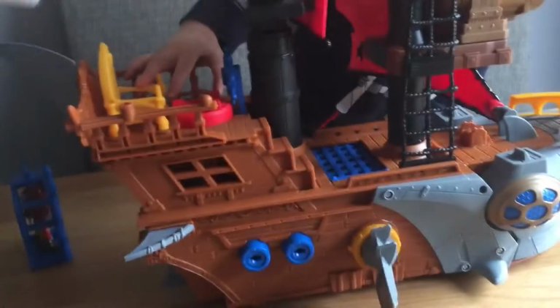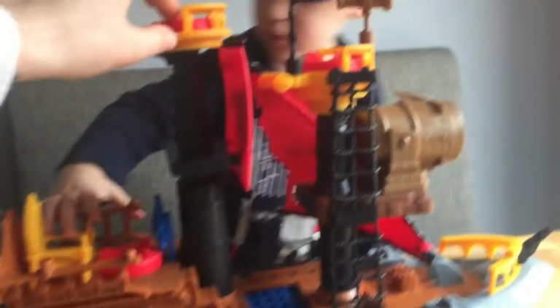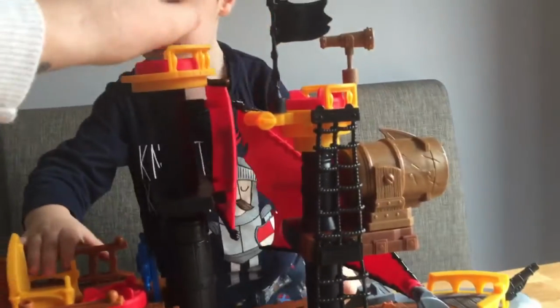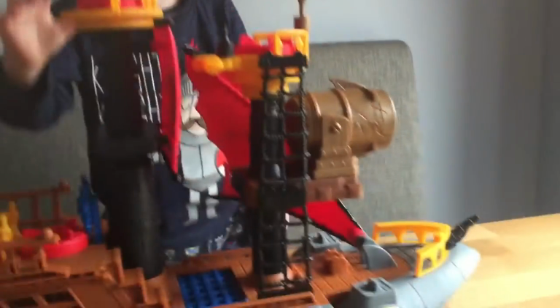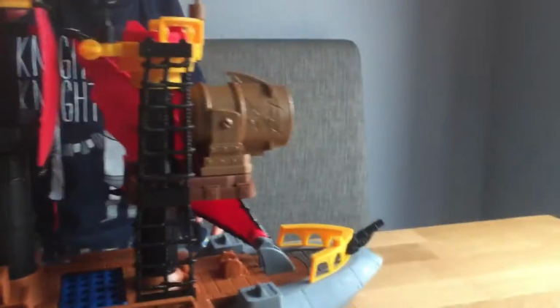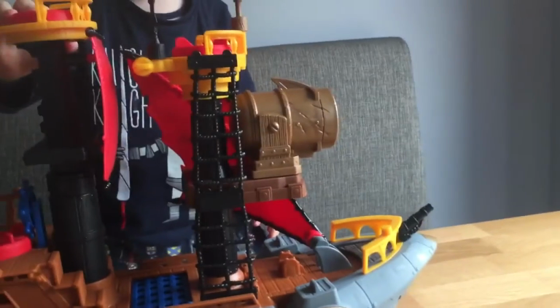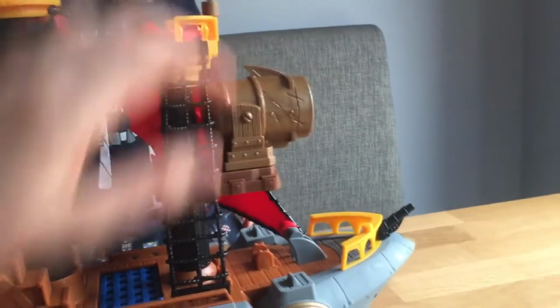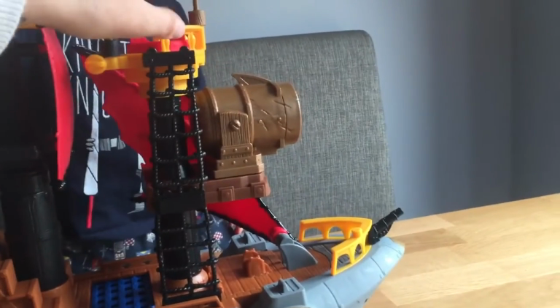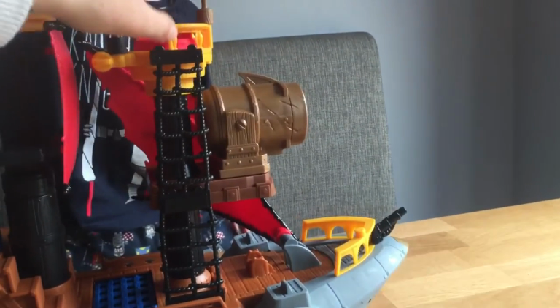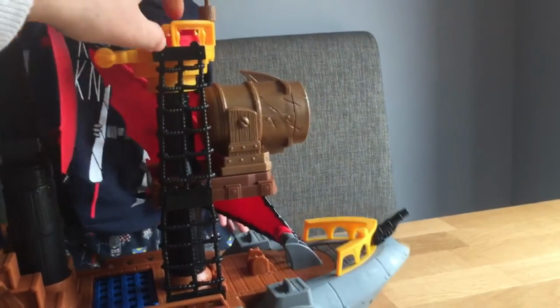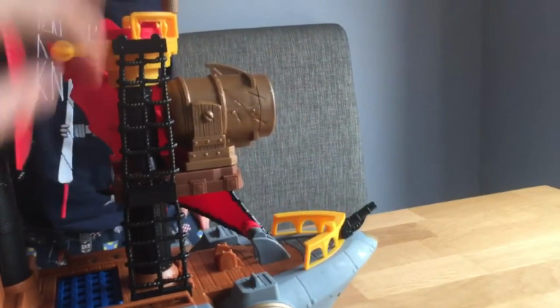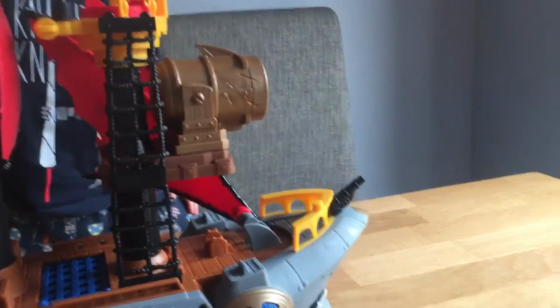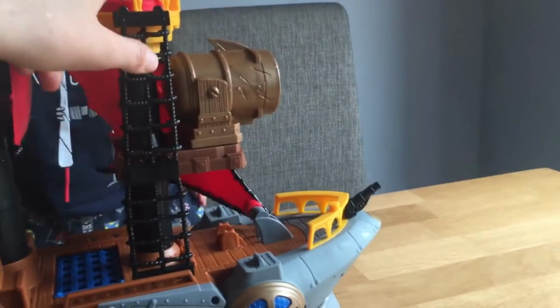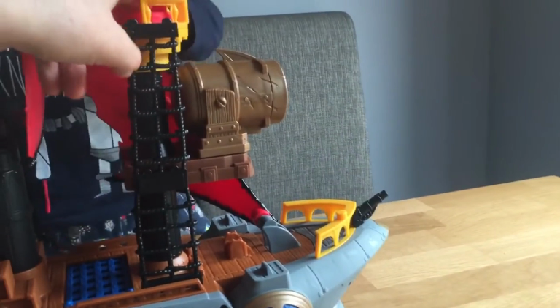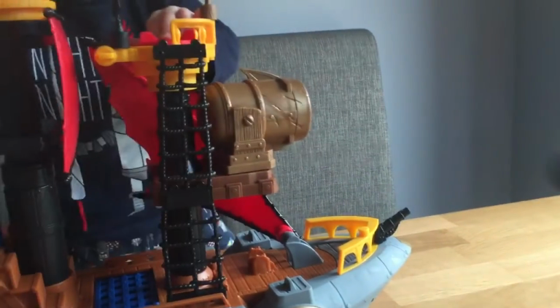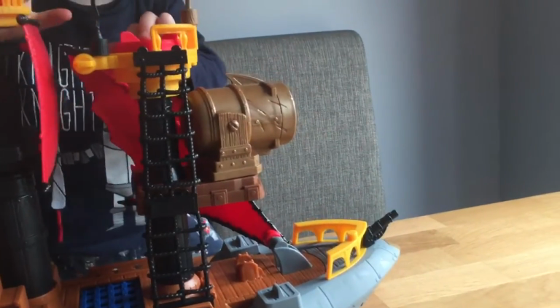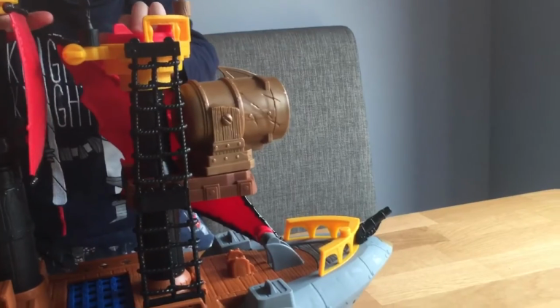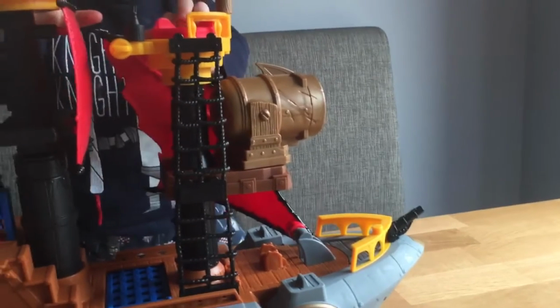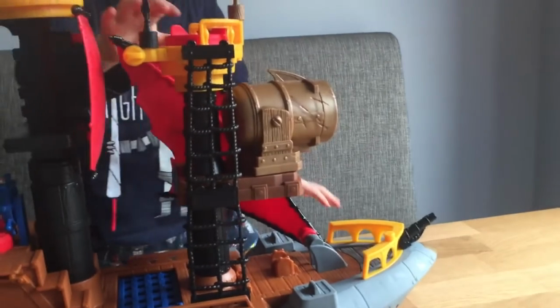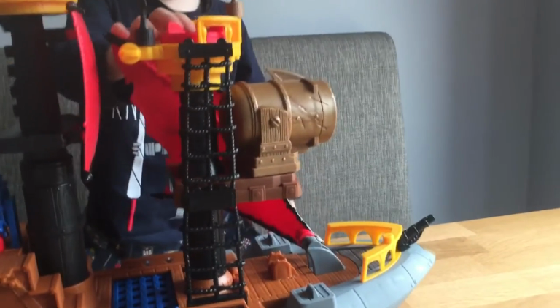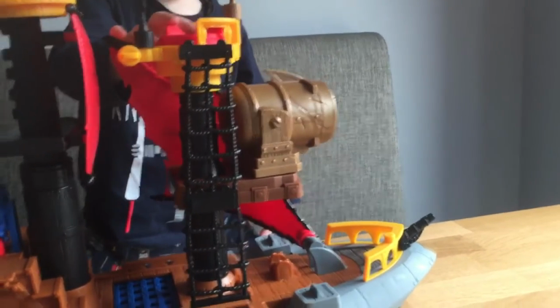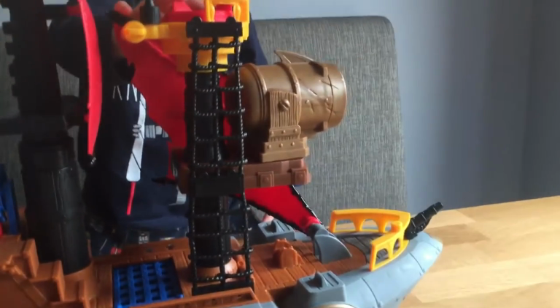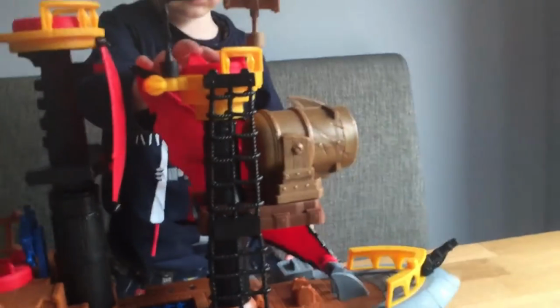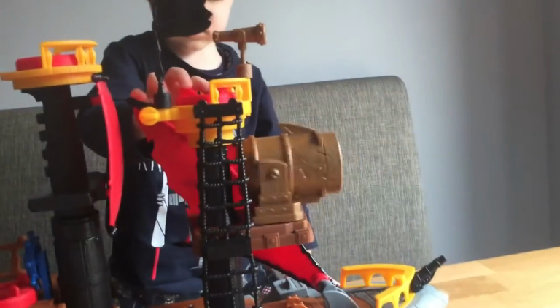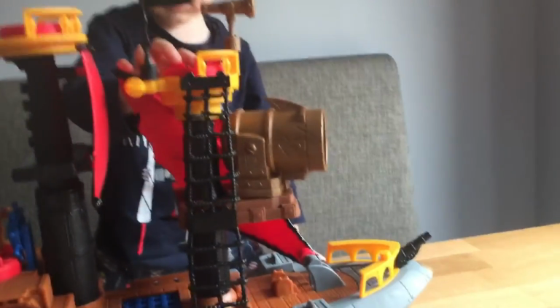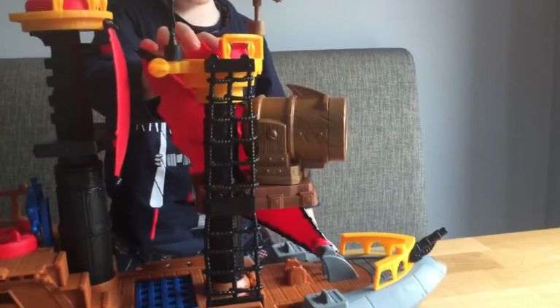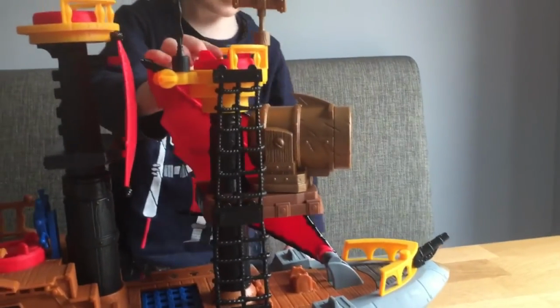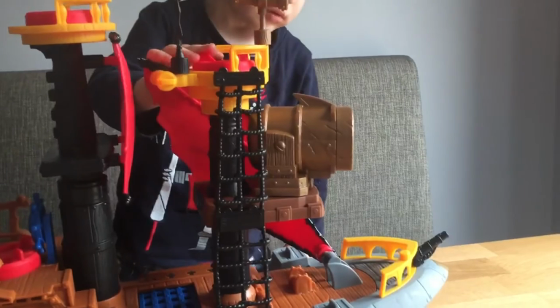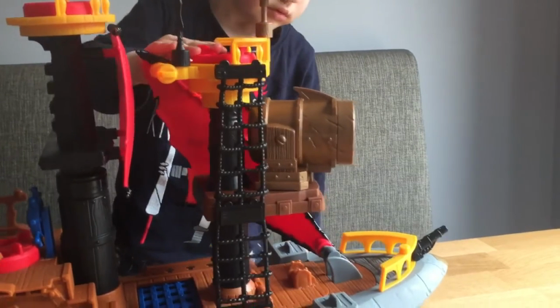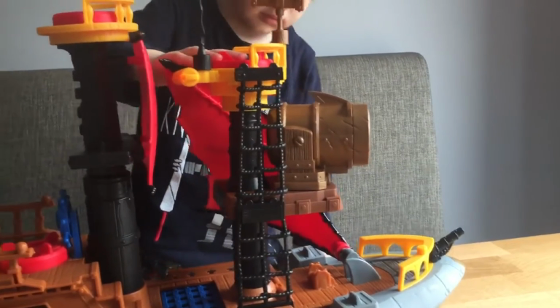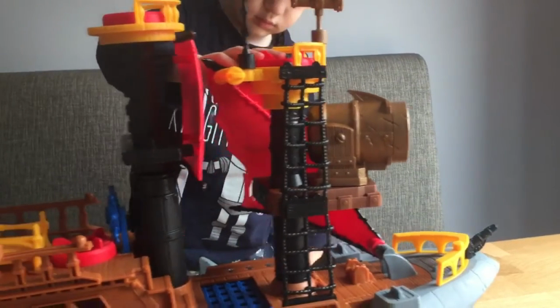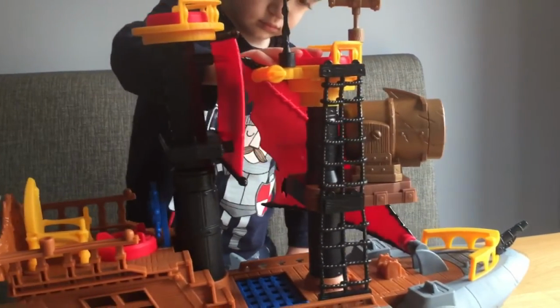You can do the cannon. The cannon fires out the balls — you do actually get two balls with it. And the cannon moves around so you can point it wherever you want it to go.